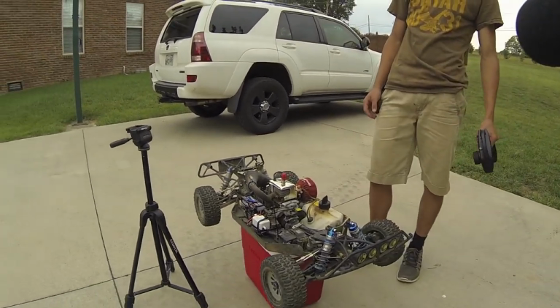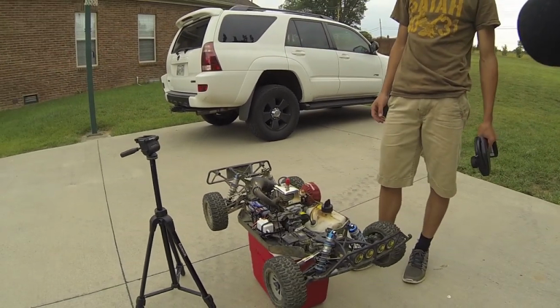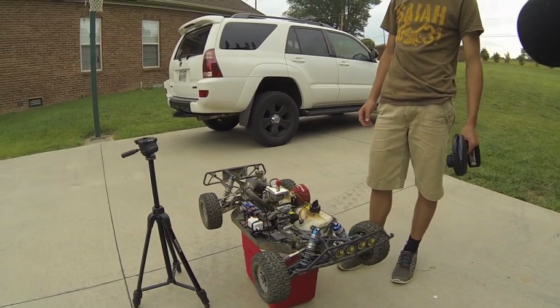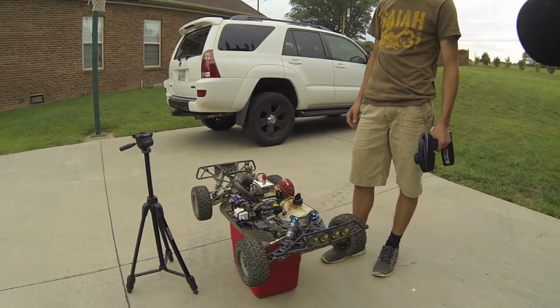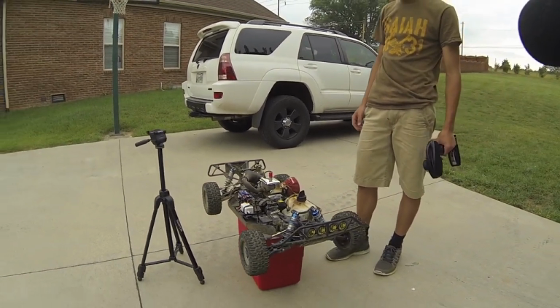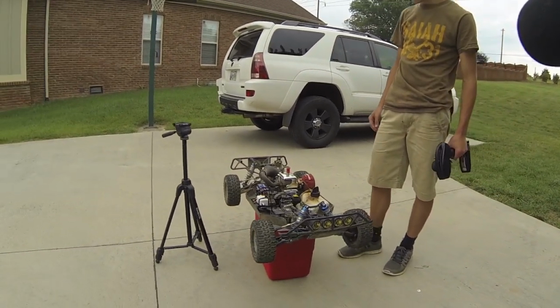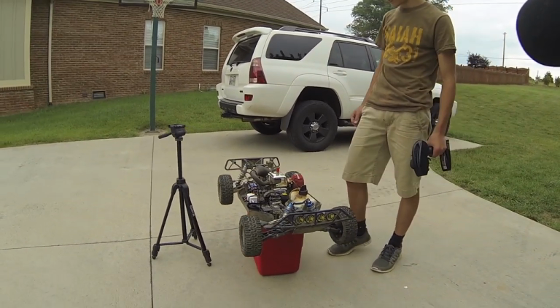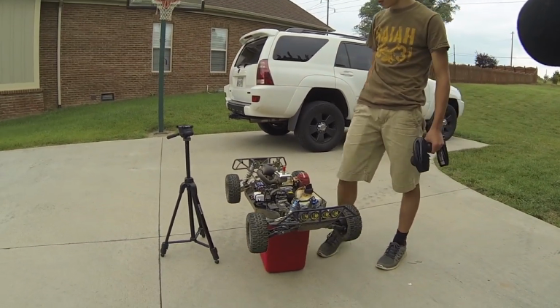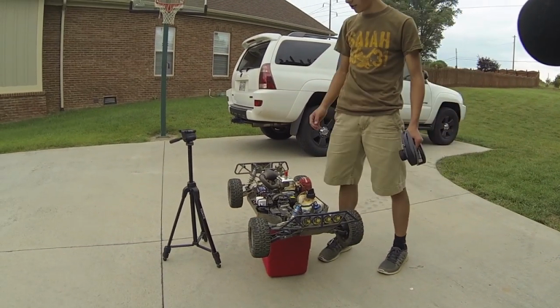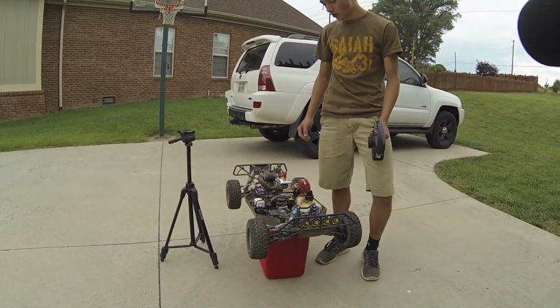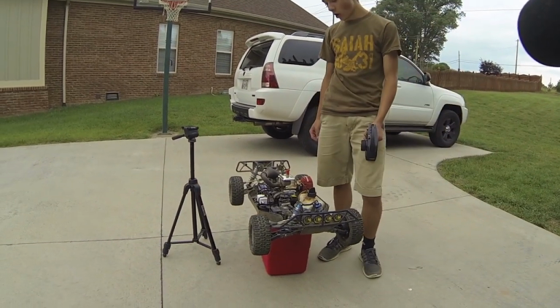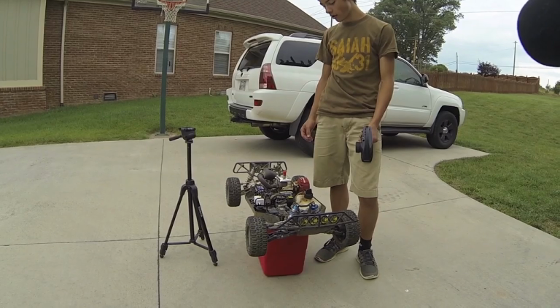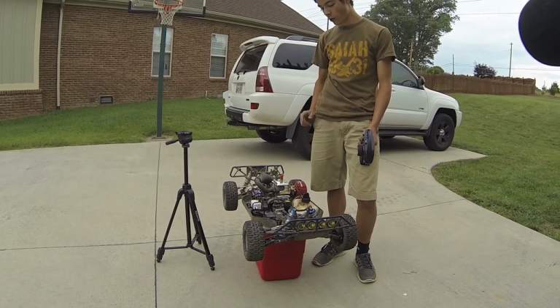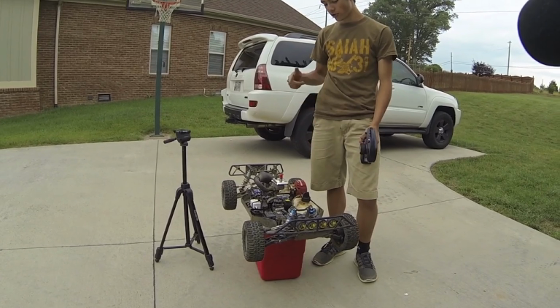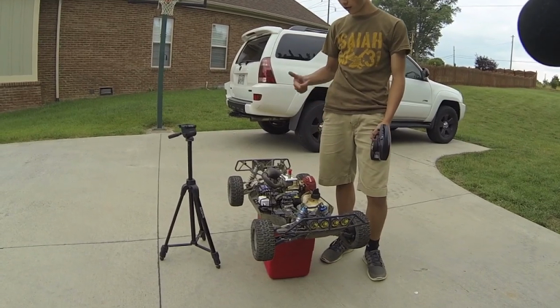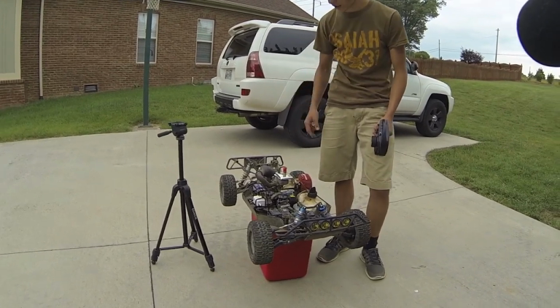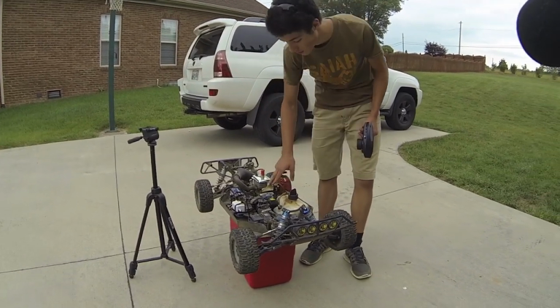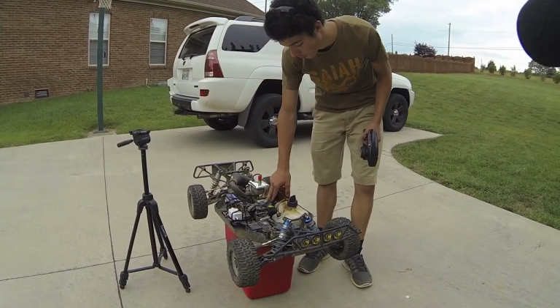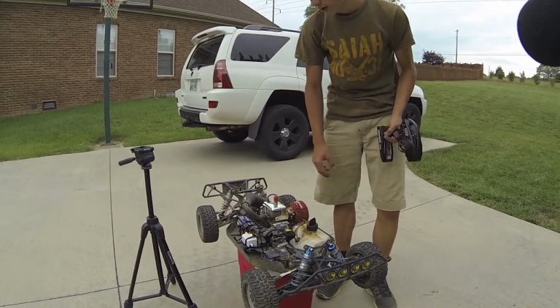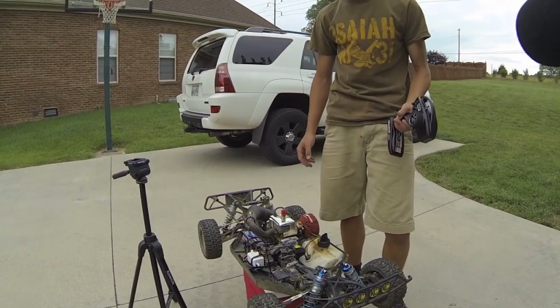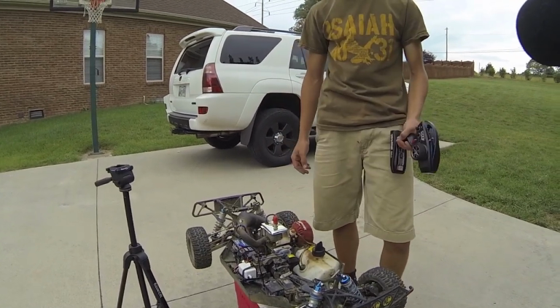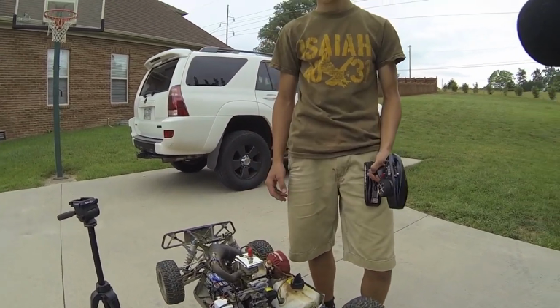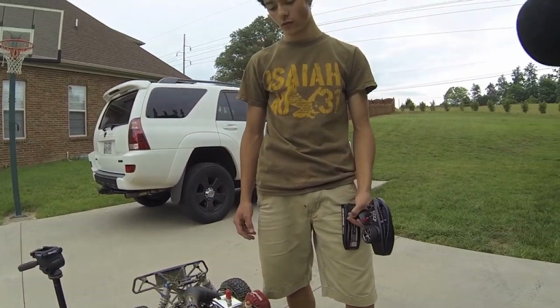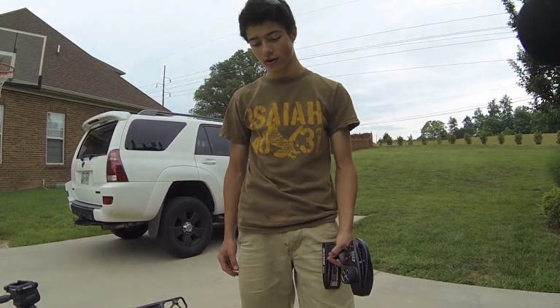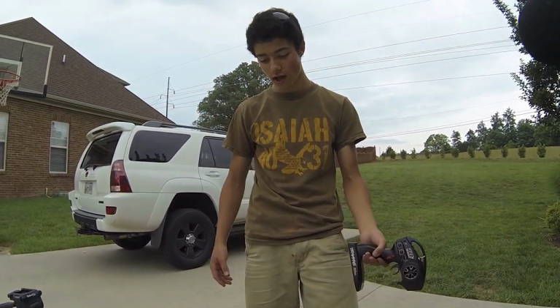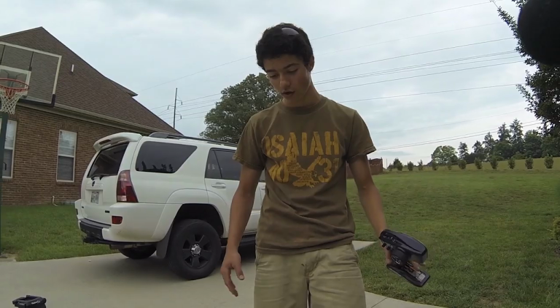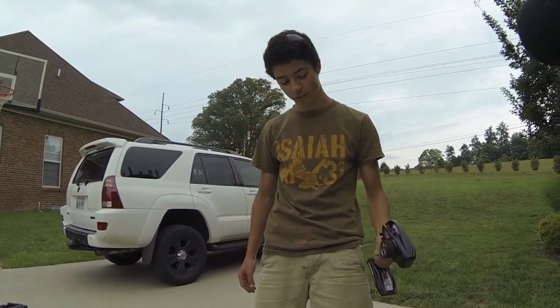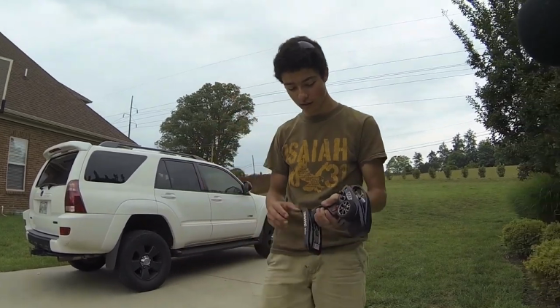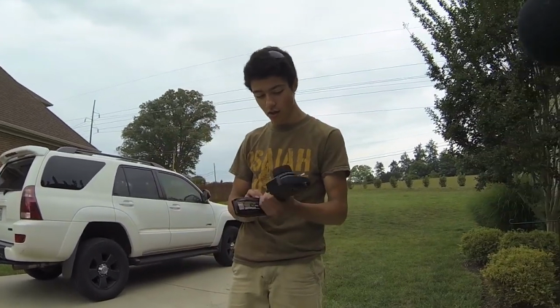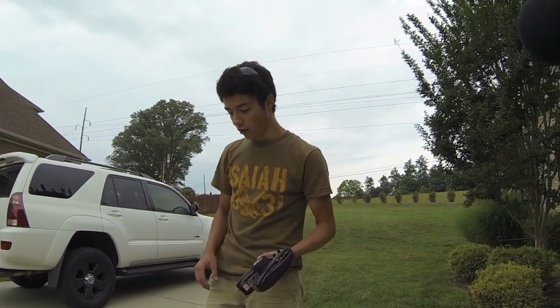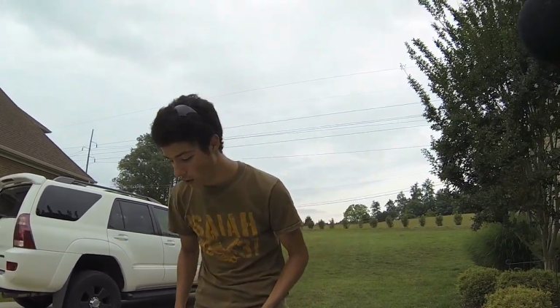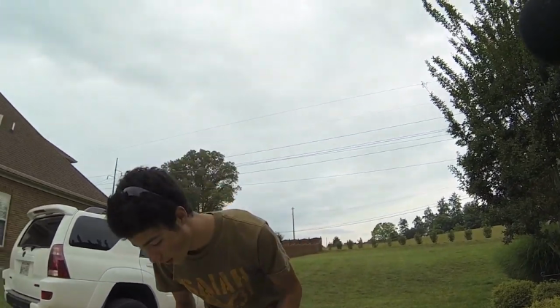To start off, the reason why in the previous video you see in the opening clip why the wheels are spinning is because my clutch spring broke. So the clutch was fully engaged when we started it. Now we've got a new clutch spring in there, so let's go ahead and crank it up.